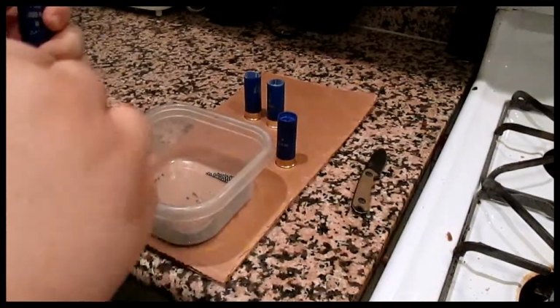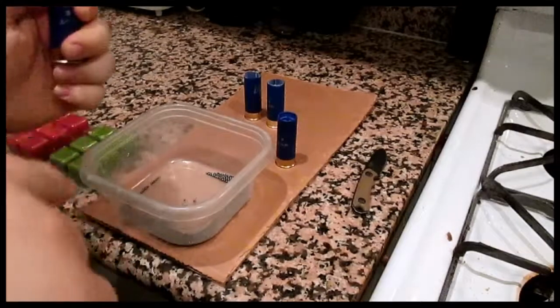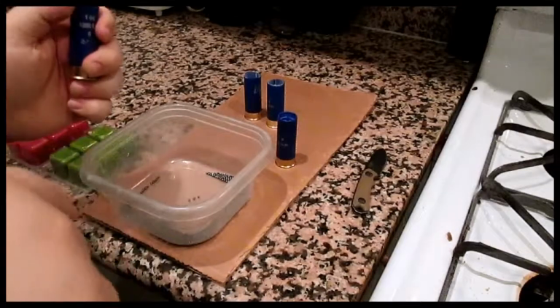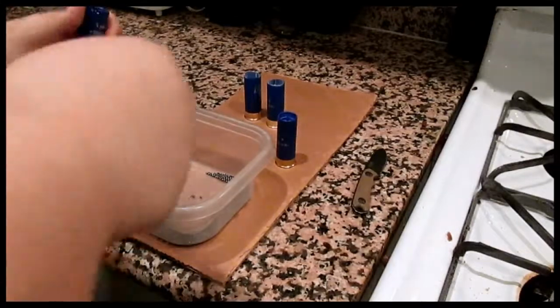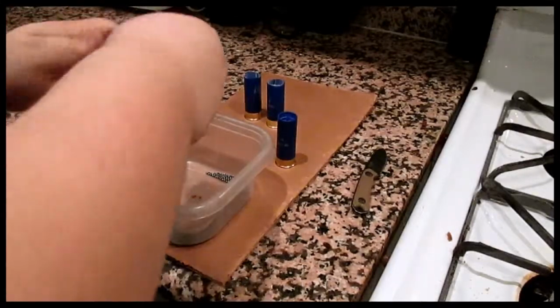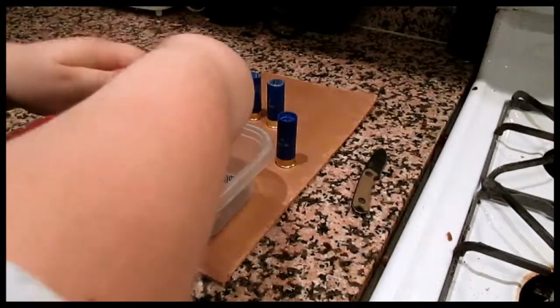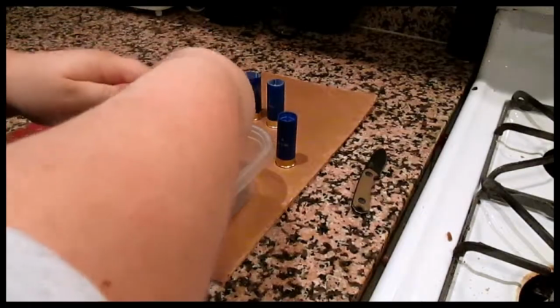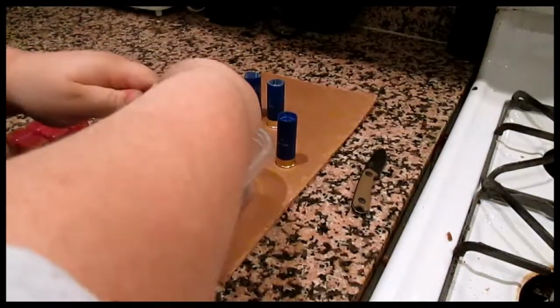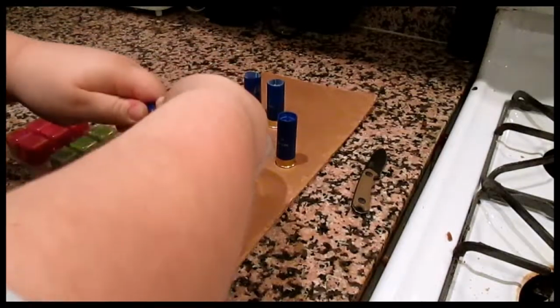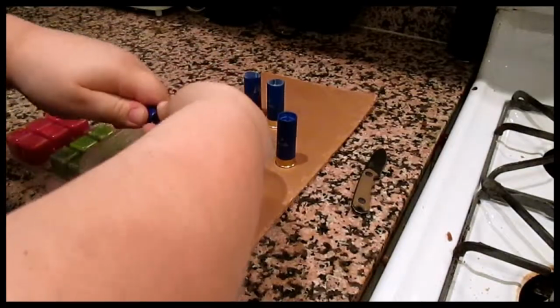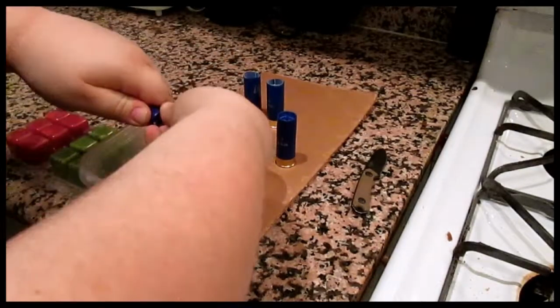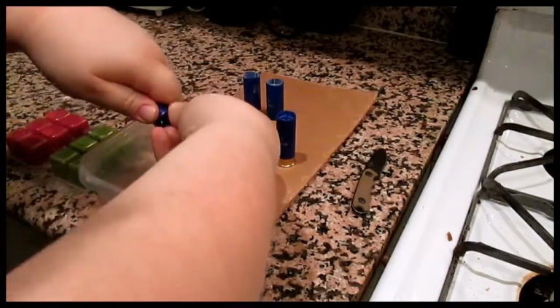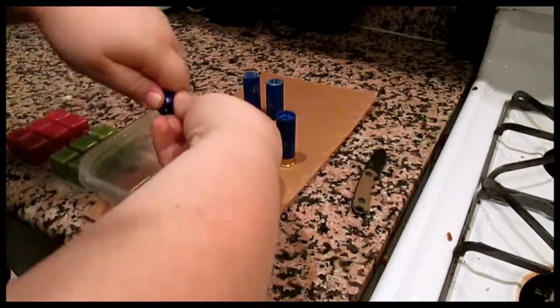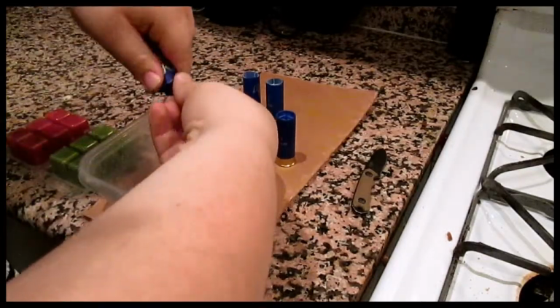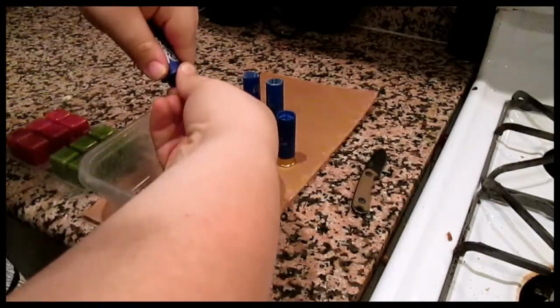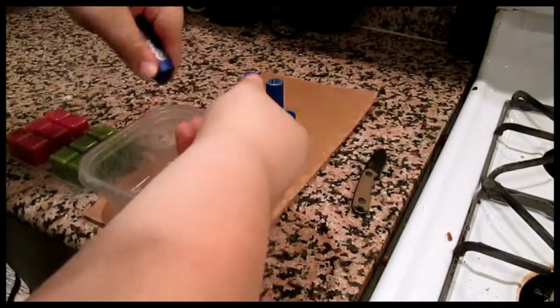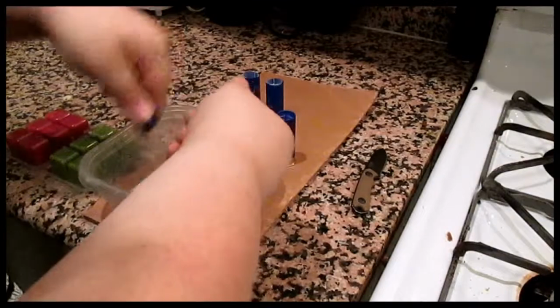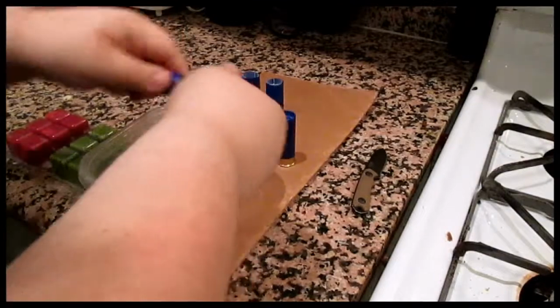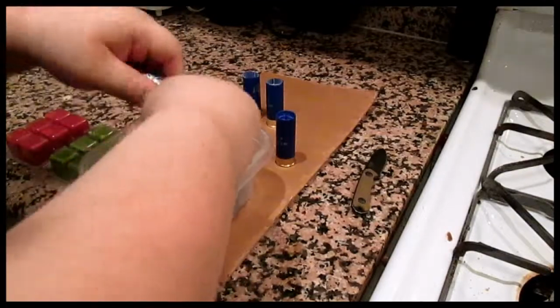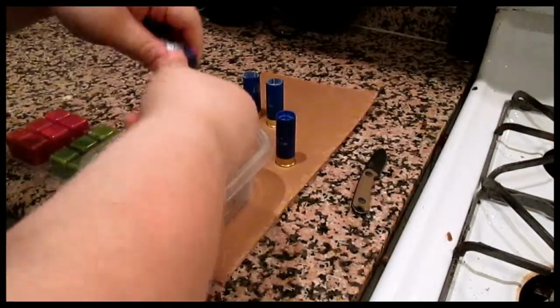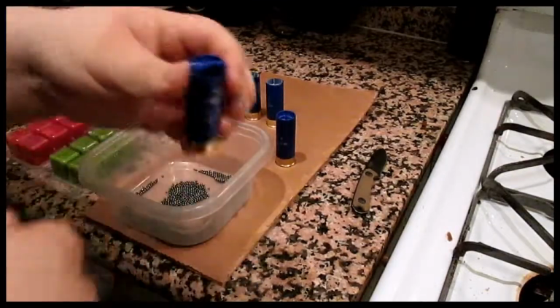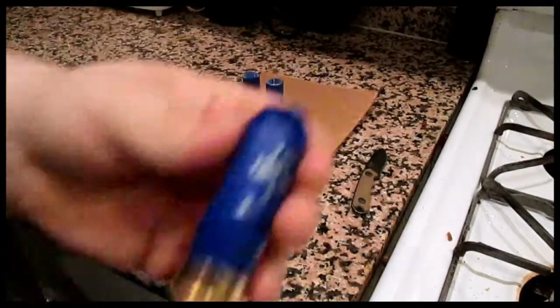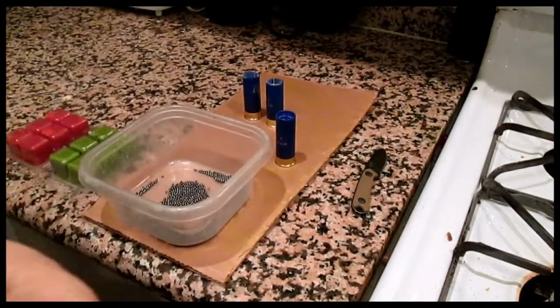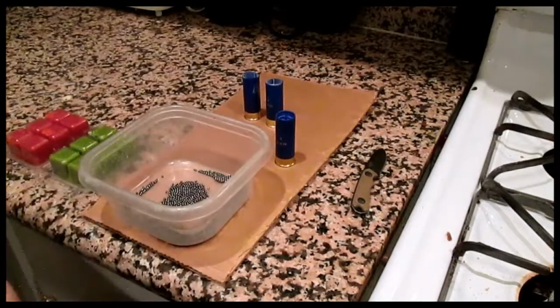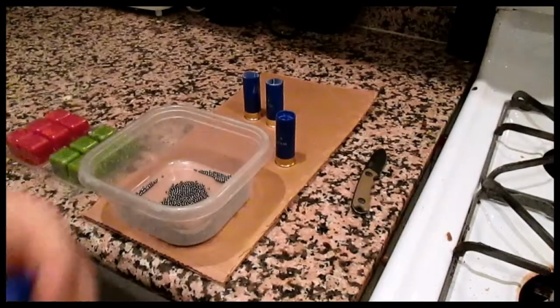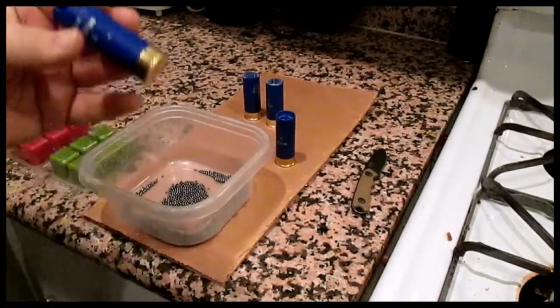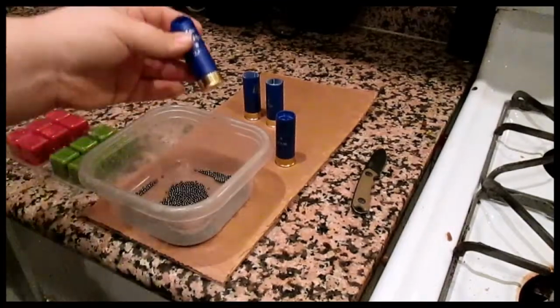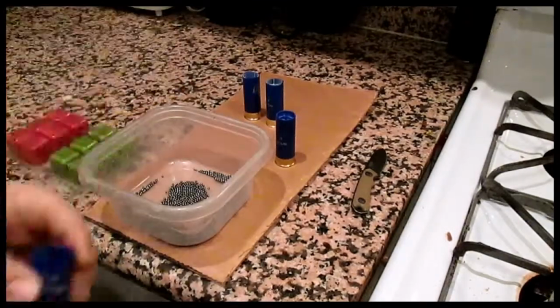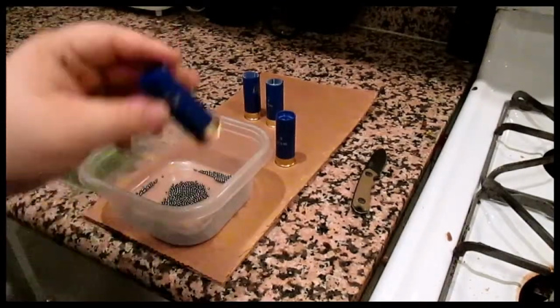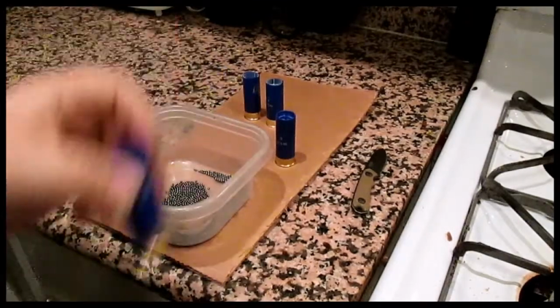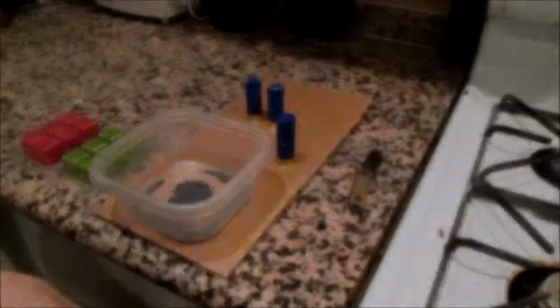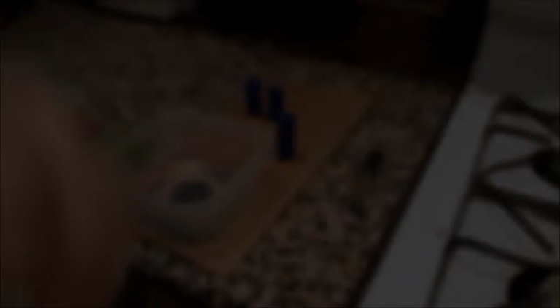Now when you see that this top lip is going to lift up, what you're going to do is take your shot and just pour it in there like that. Let me get these two other shotgun shells done and I'll be right back.